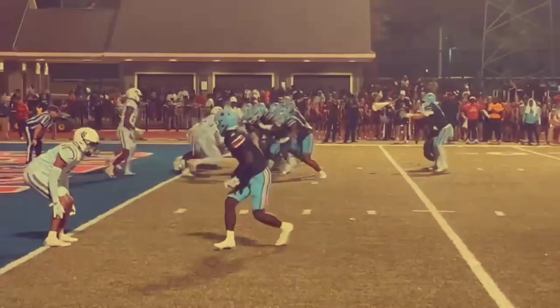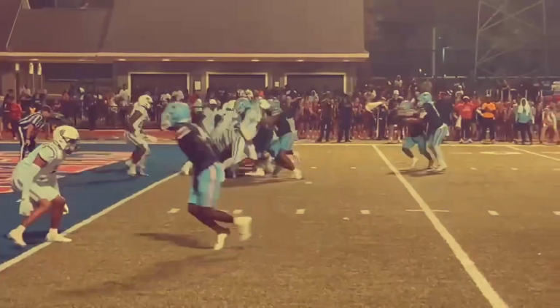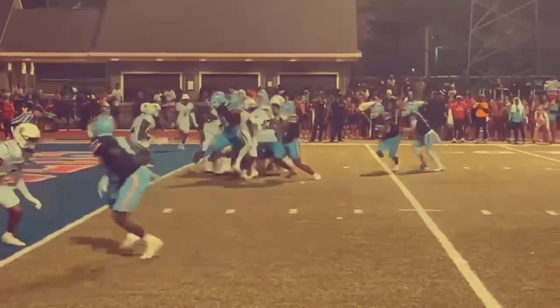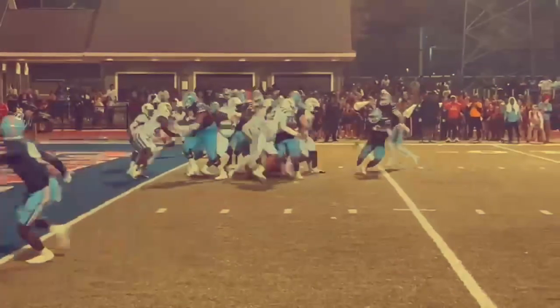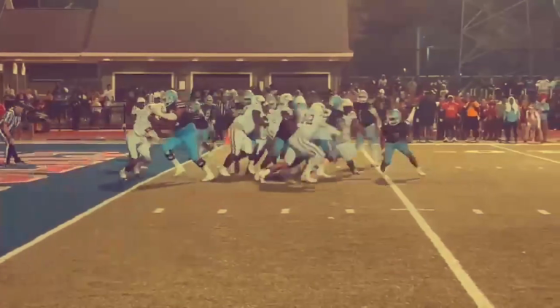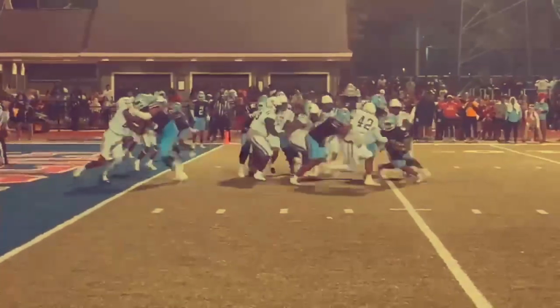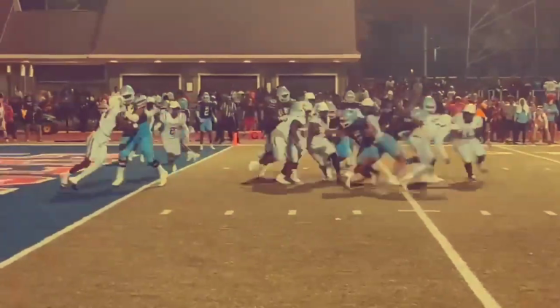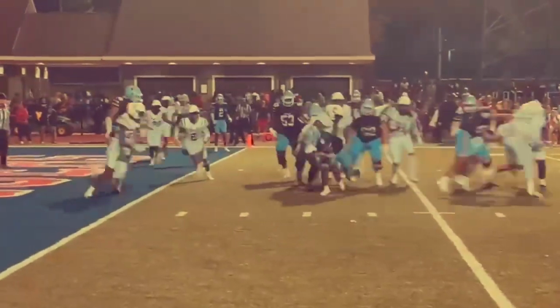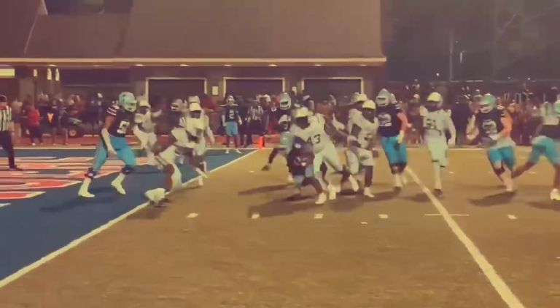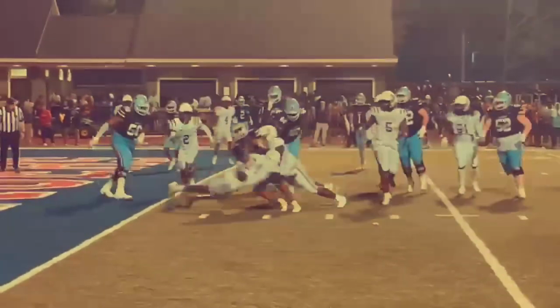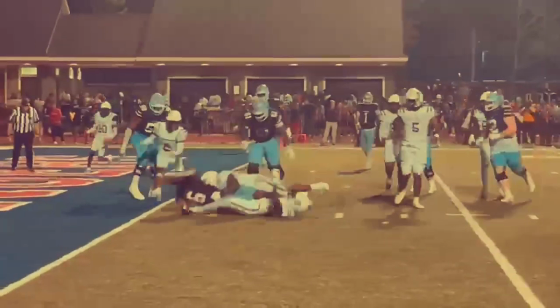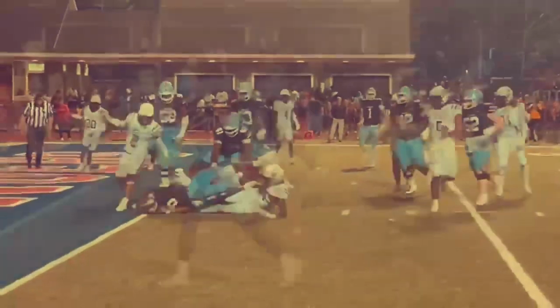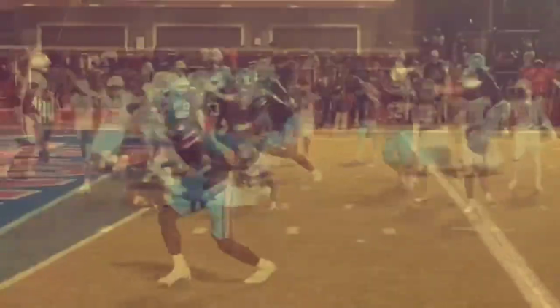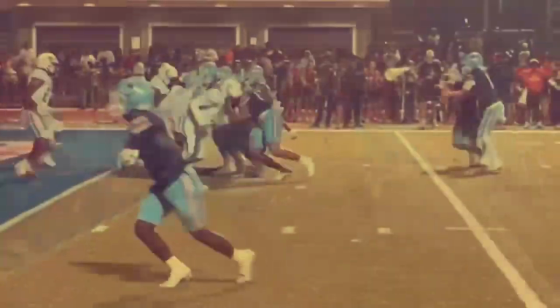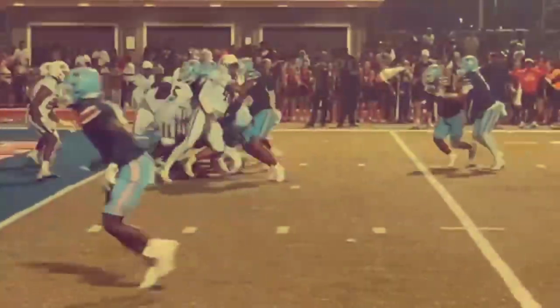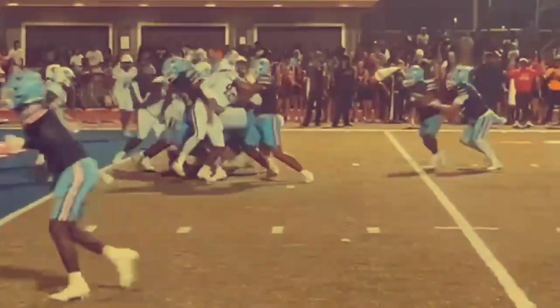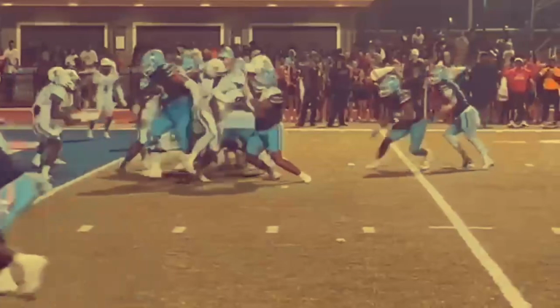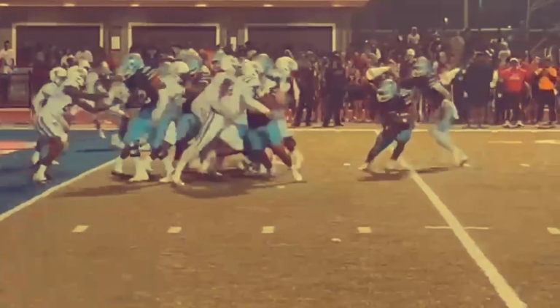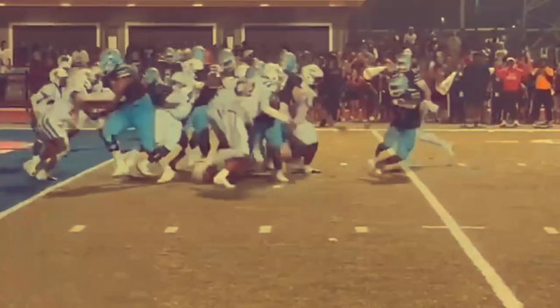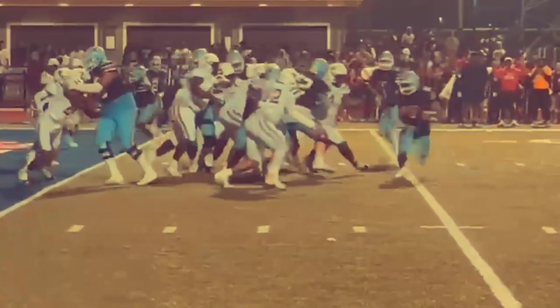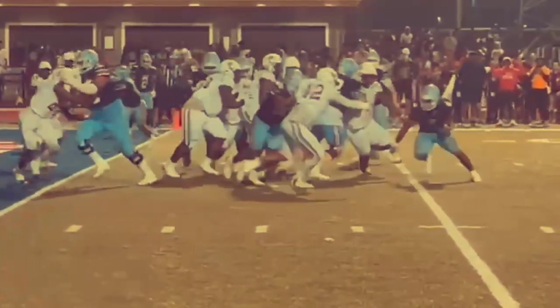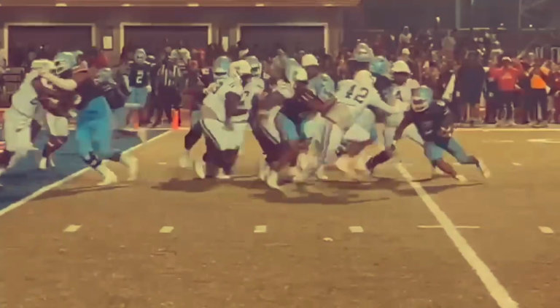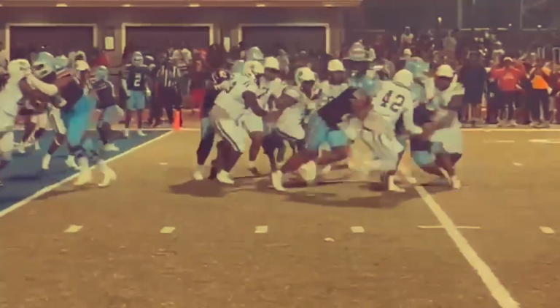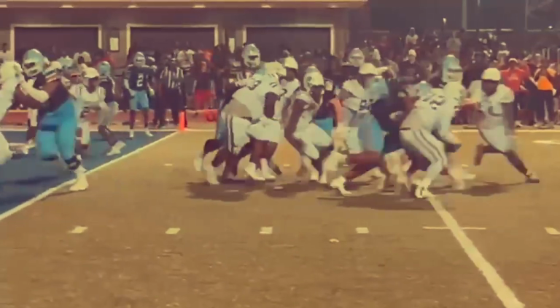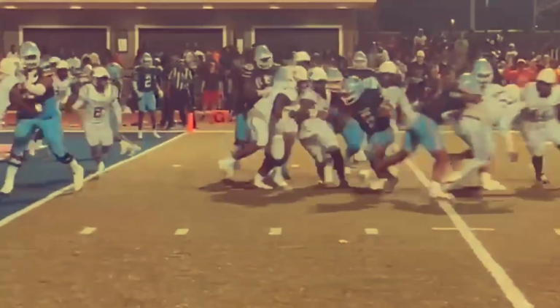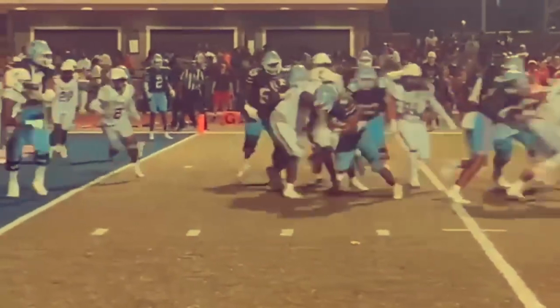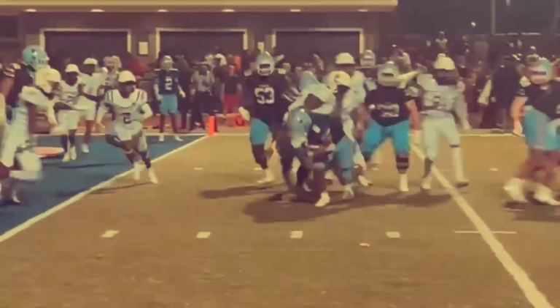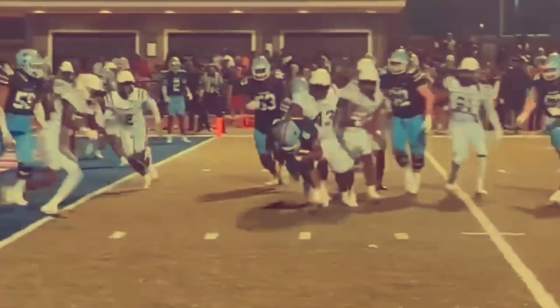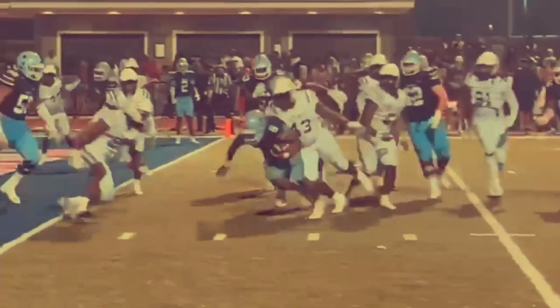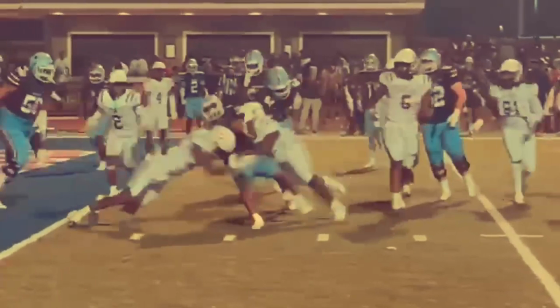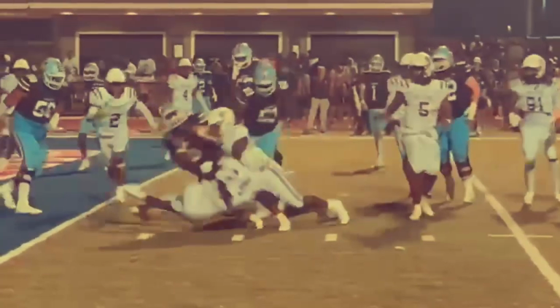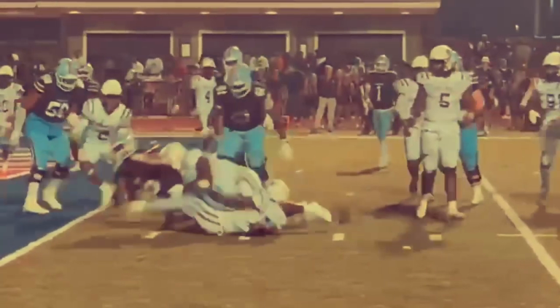Here's the give — it is to Pertit. He is down at the one. He didn't get in. That stops the clock at 1:10, and the Bulldogs will have an opportunity to go 99 yards.